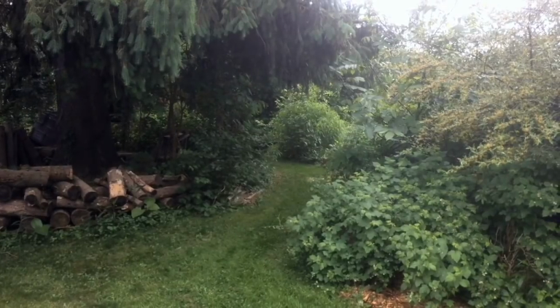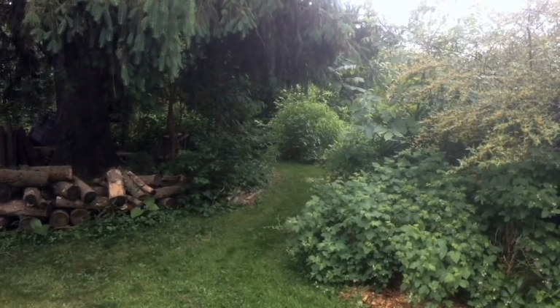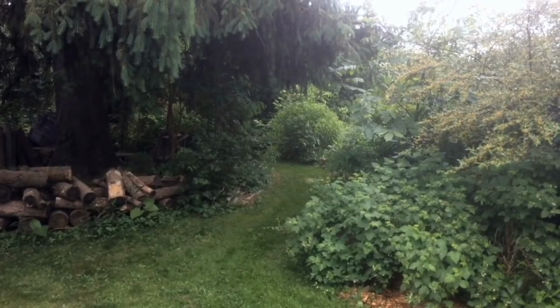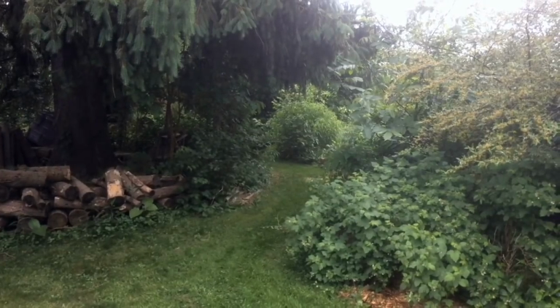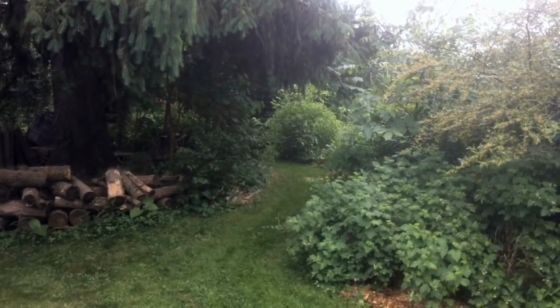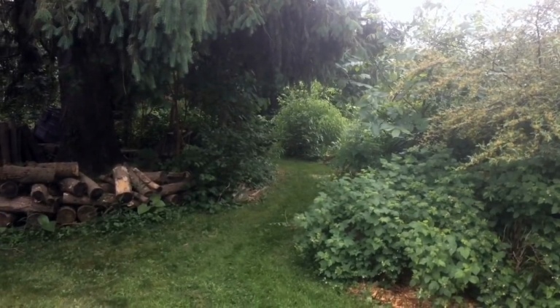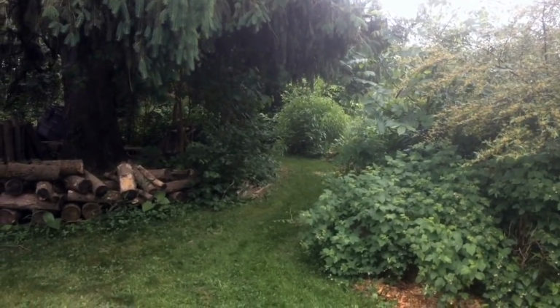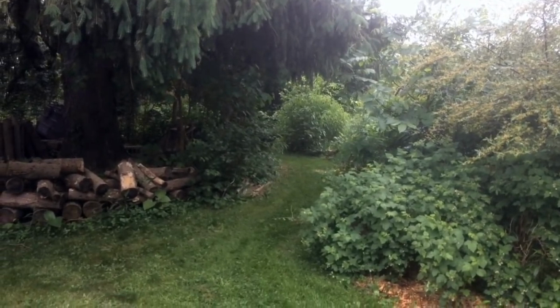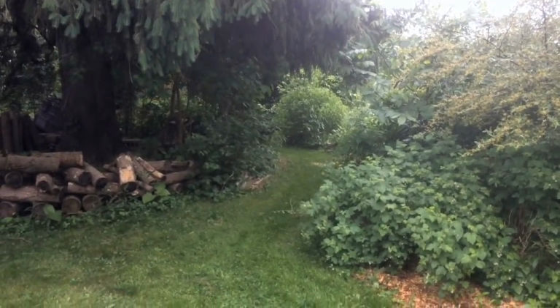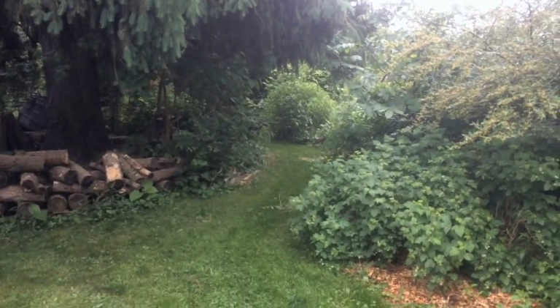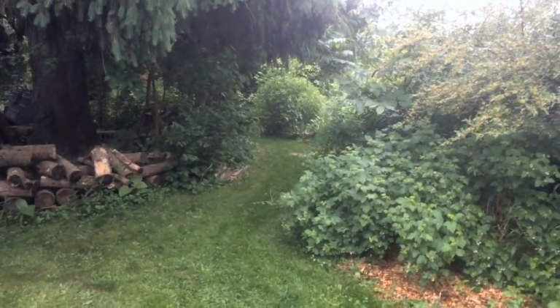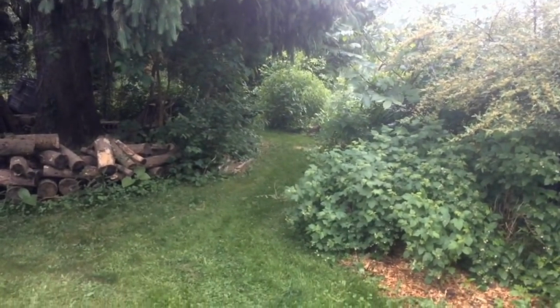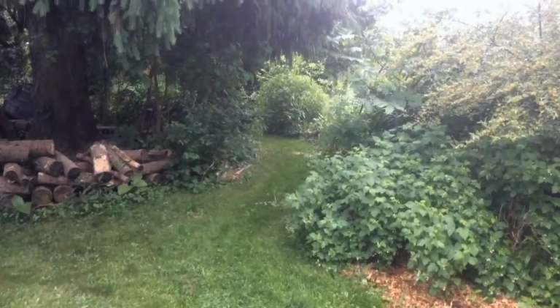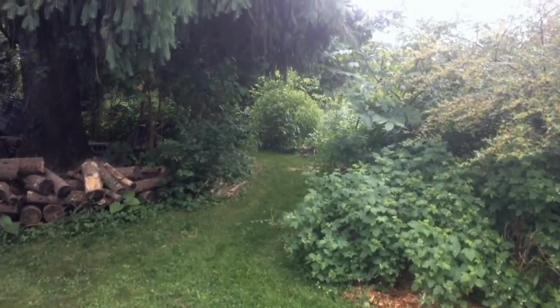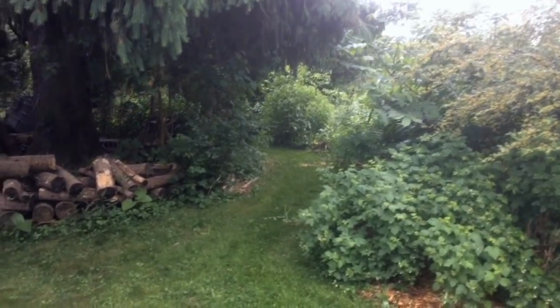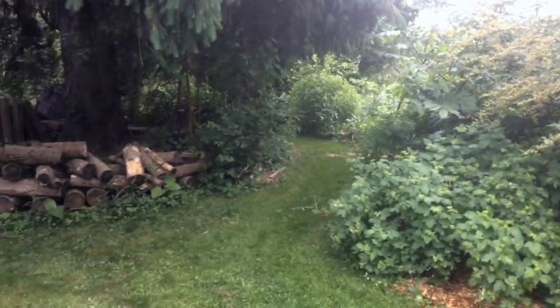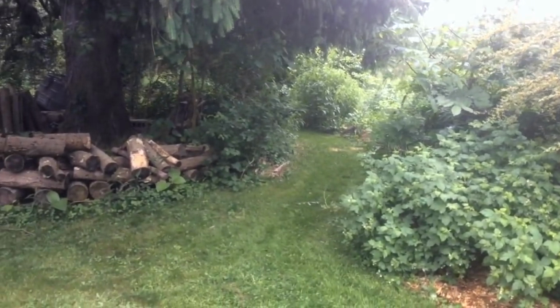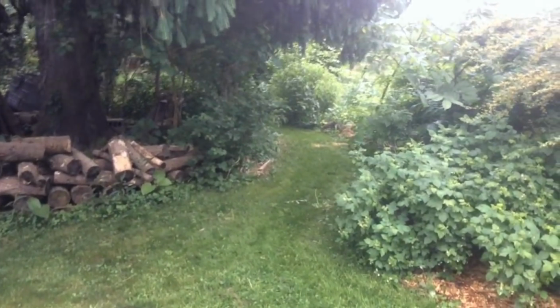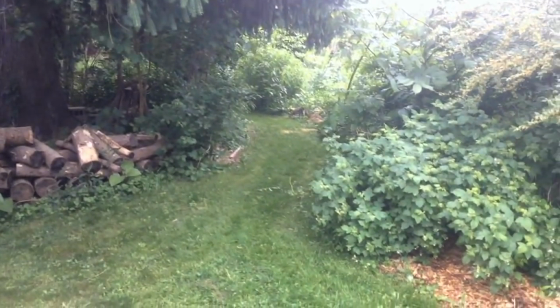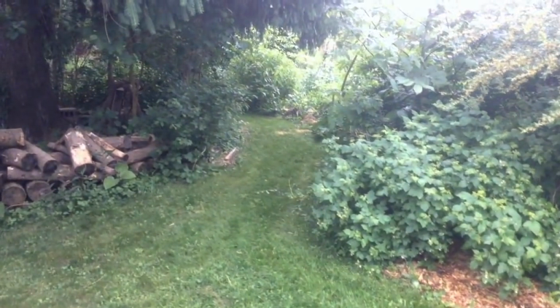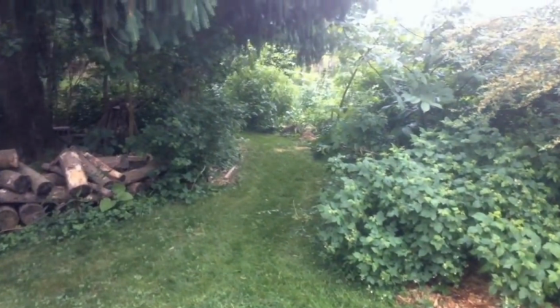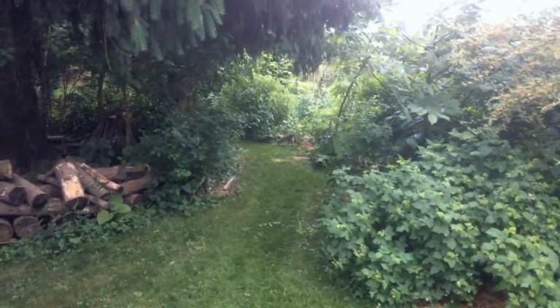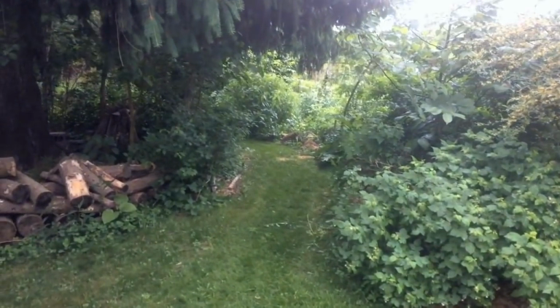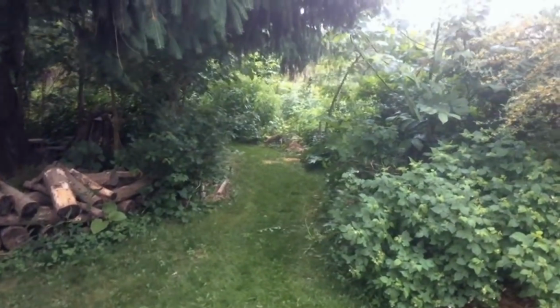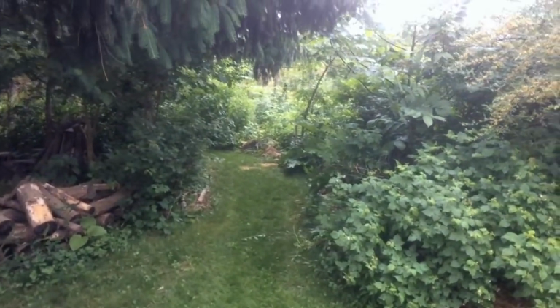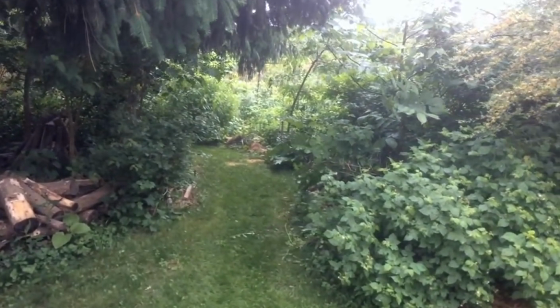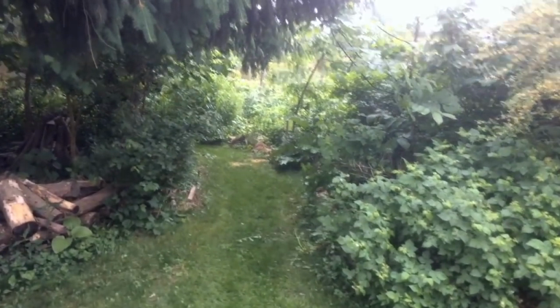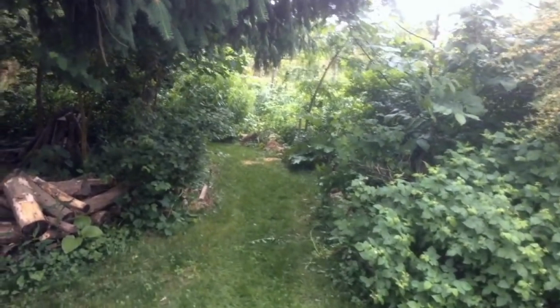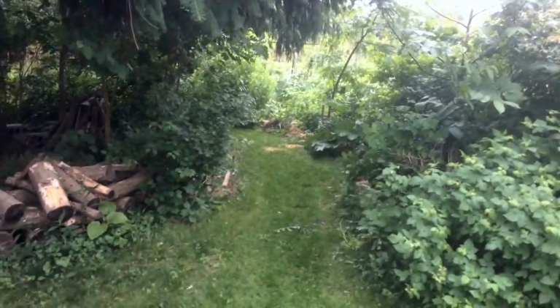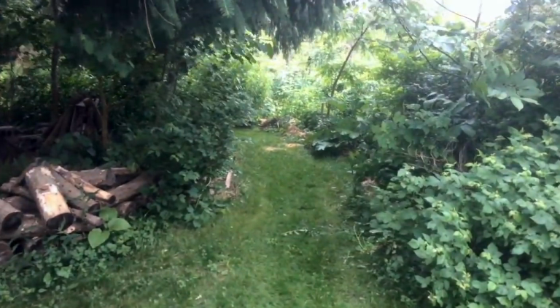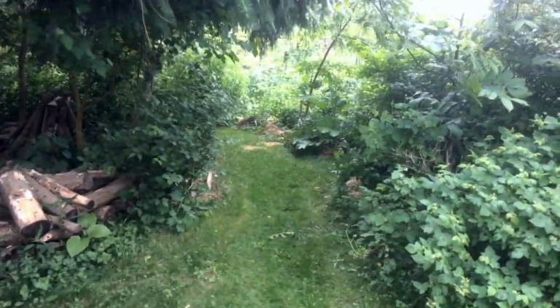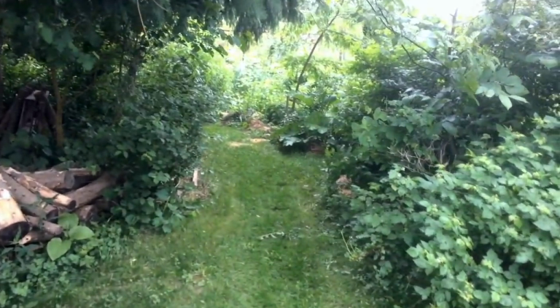It's been a while since I've done a walking tour of the main Edible Acres garden, so I thought today would be a really nice day to do so. It's a nice break — we got a light rain before.